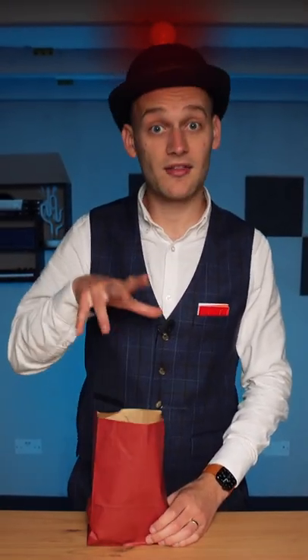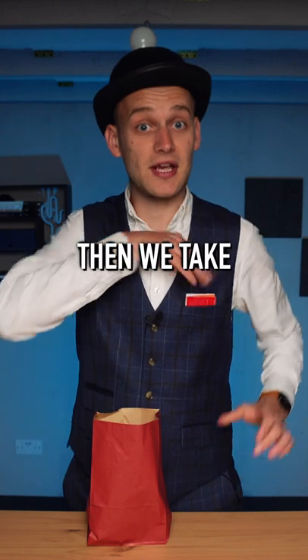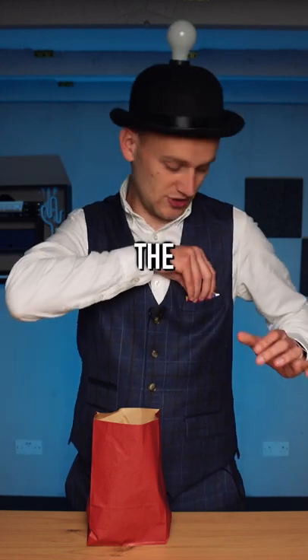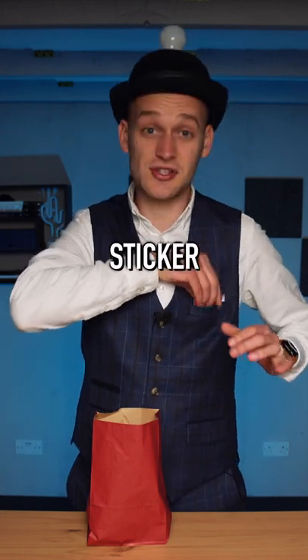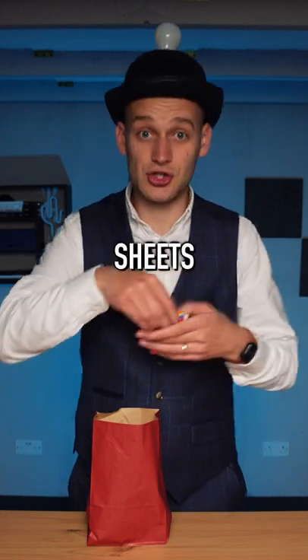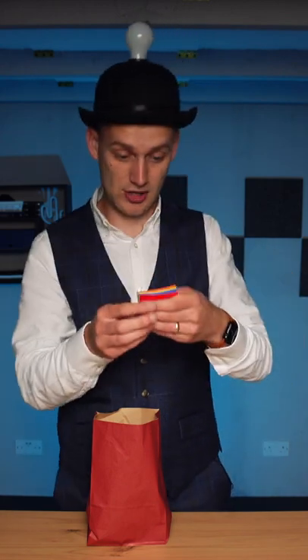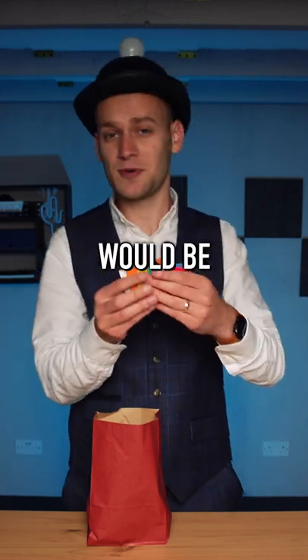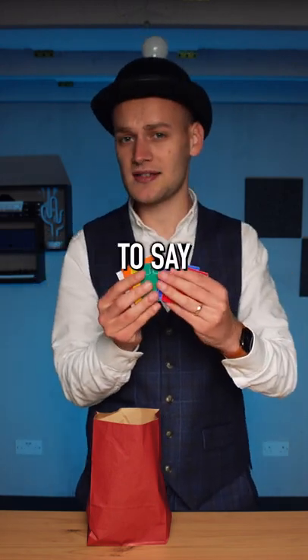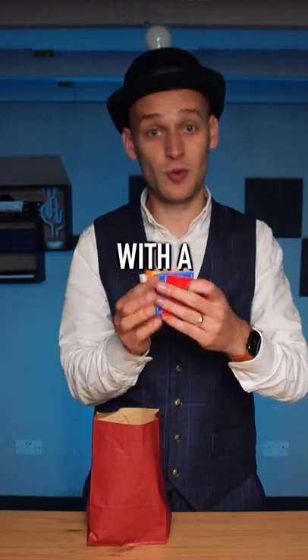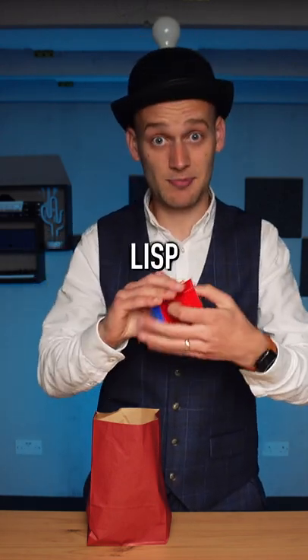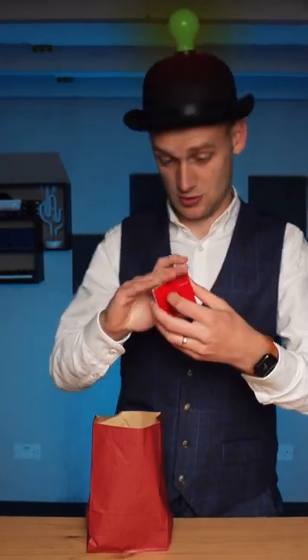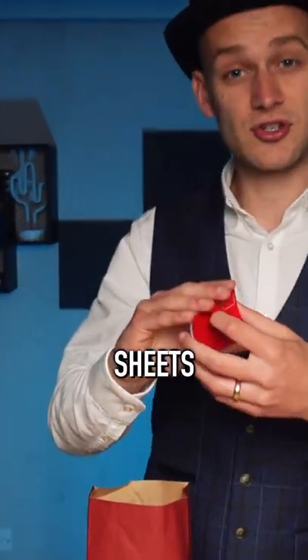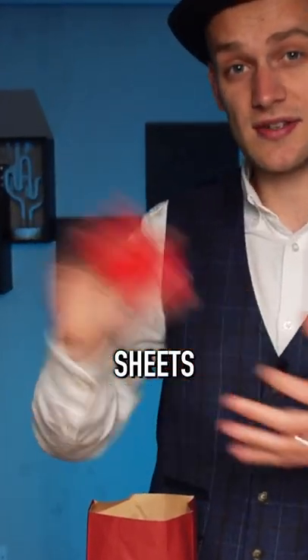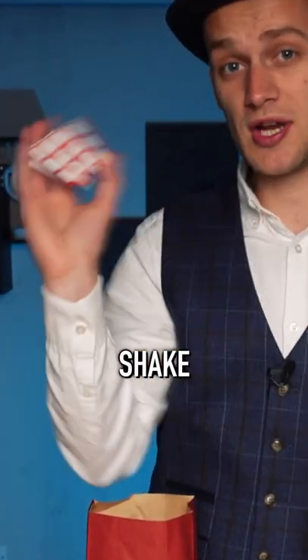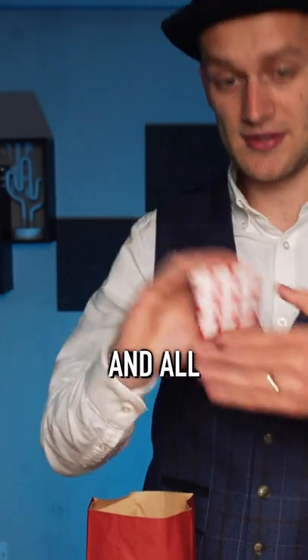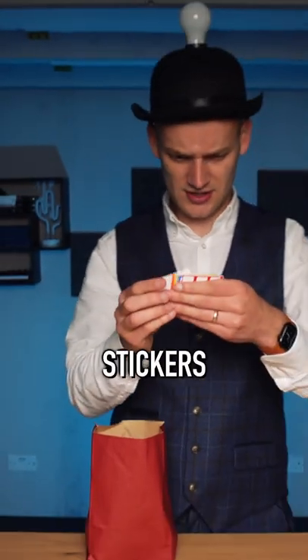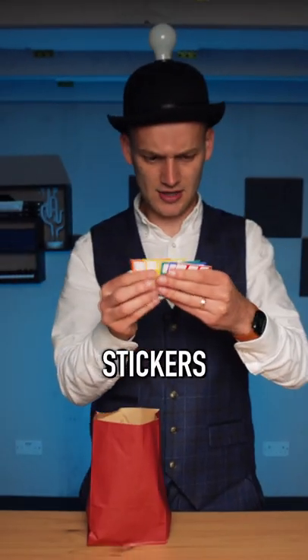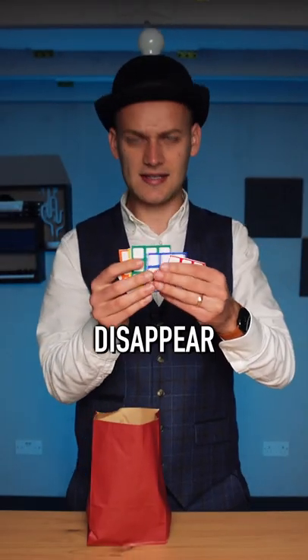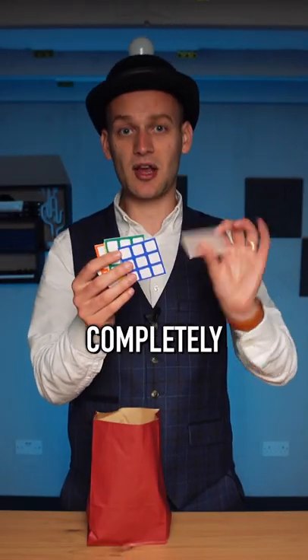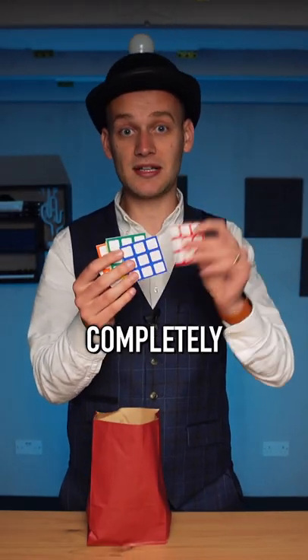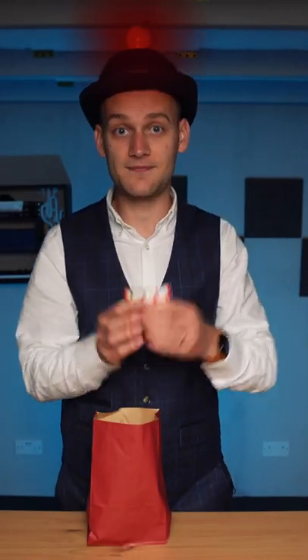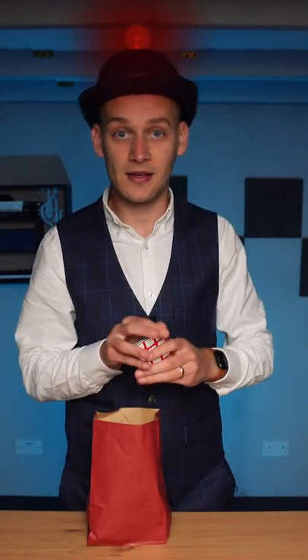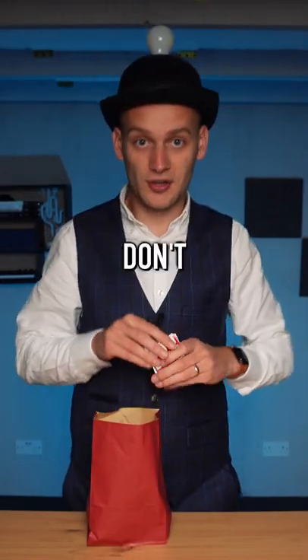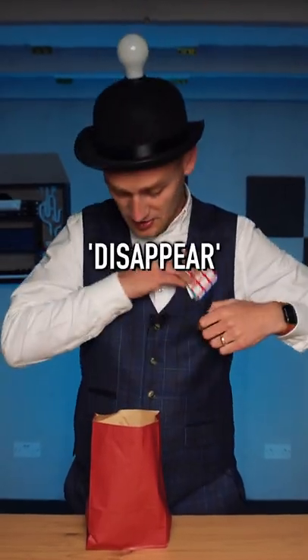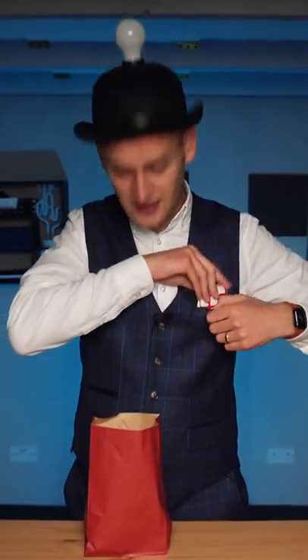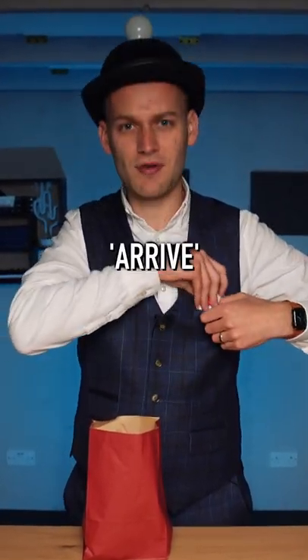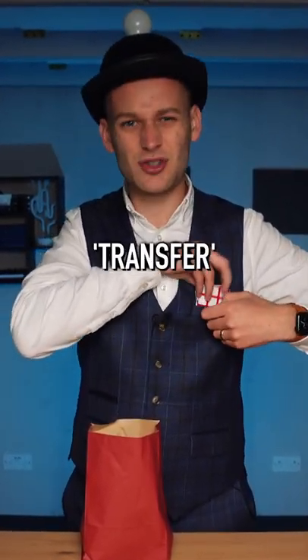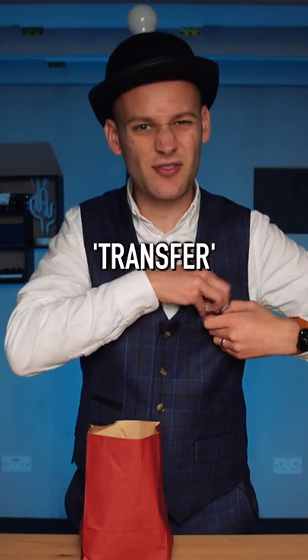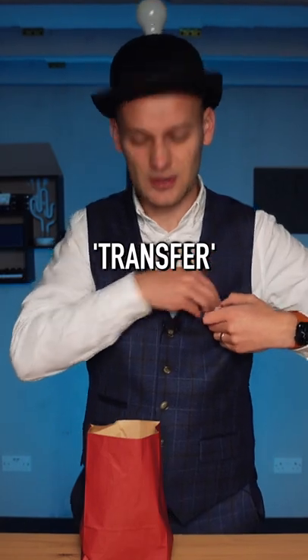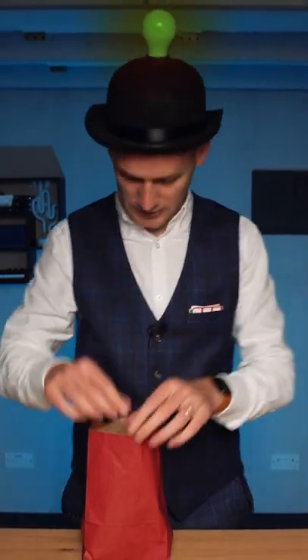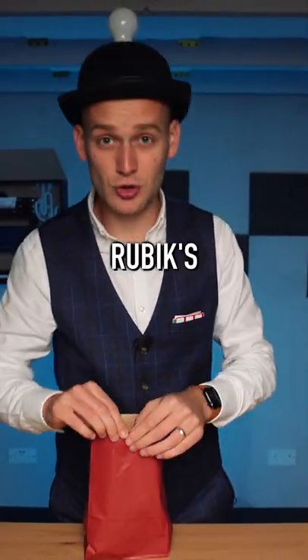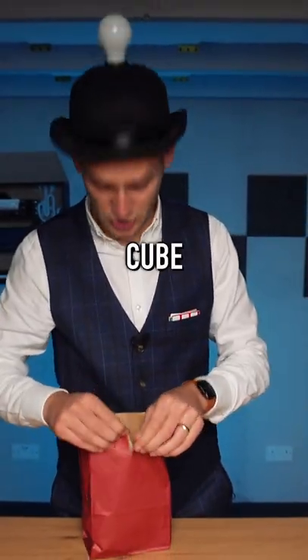Then we take the six sticker sheets, which would be quite hard to say with a lisp. We give the sheets a little shake like this and all the stickers disappear completely. Well, they don't disappear — they arrive. Transfer onto the Rubik's Cube.